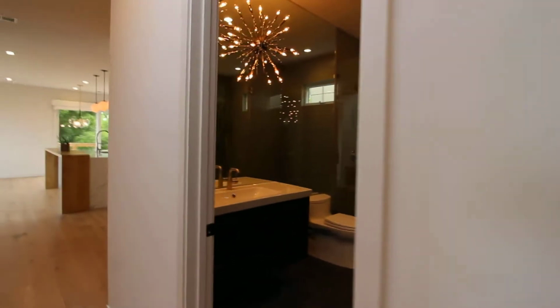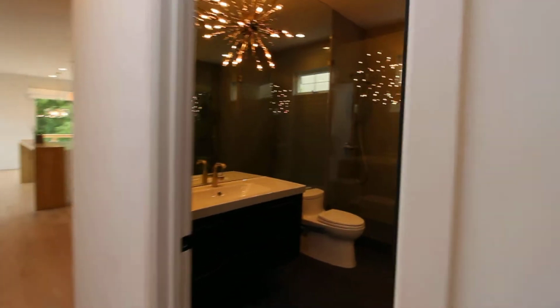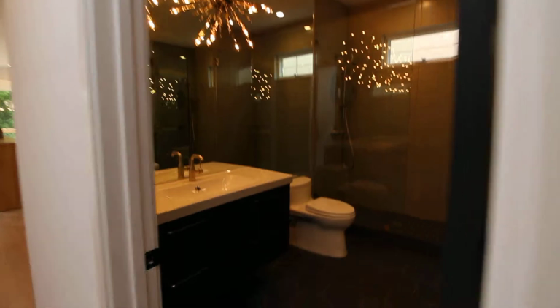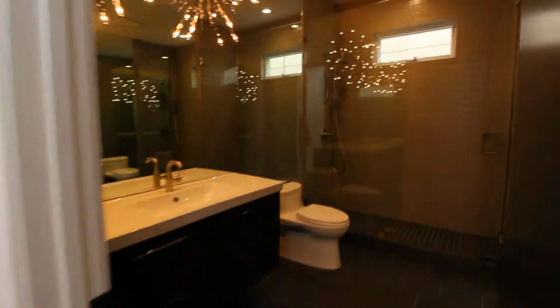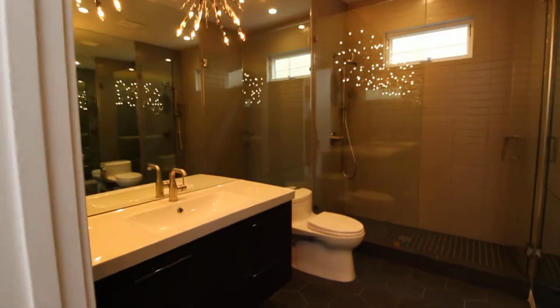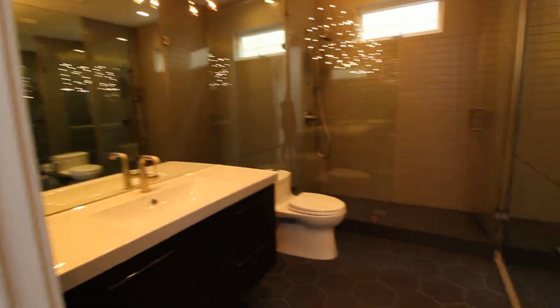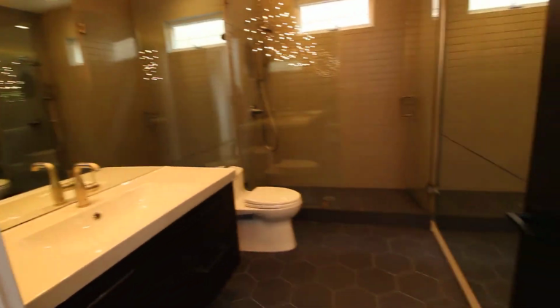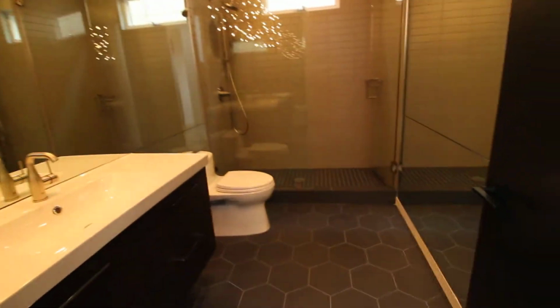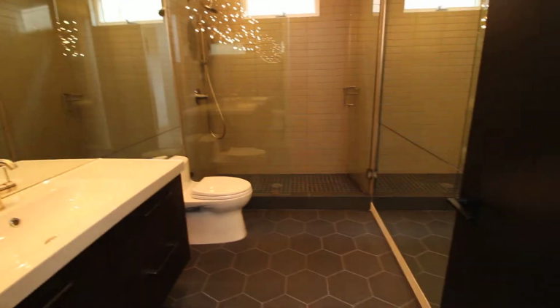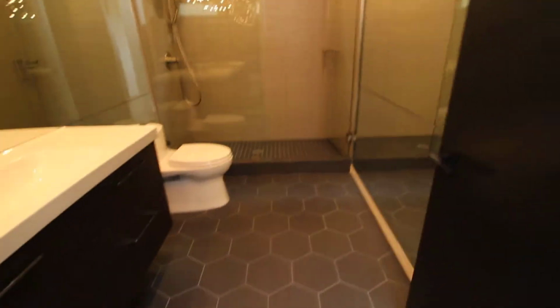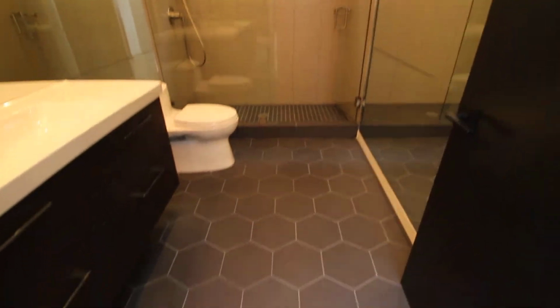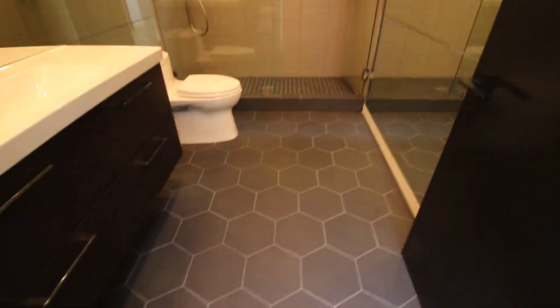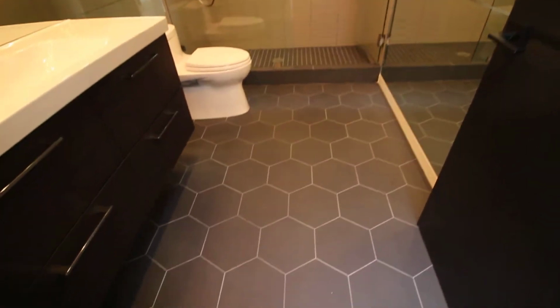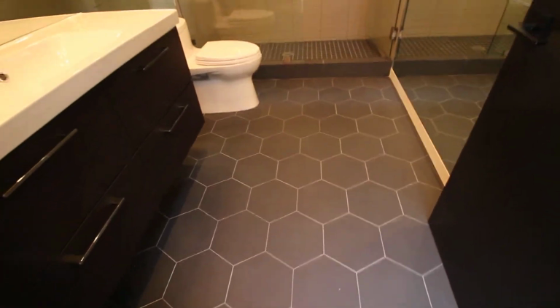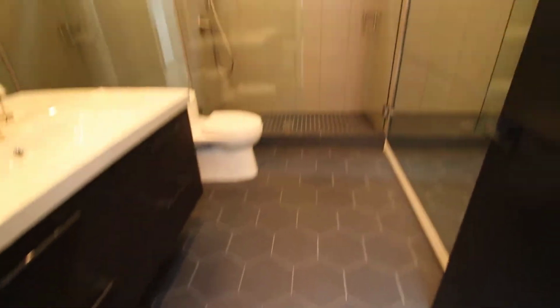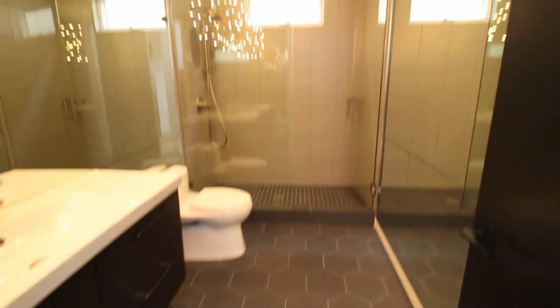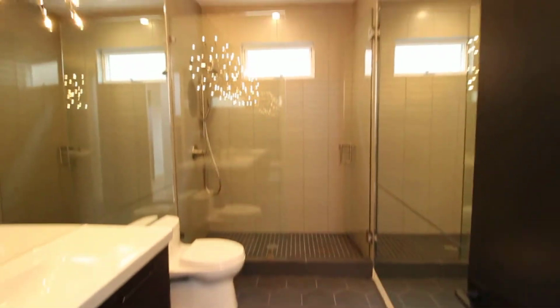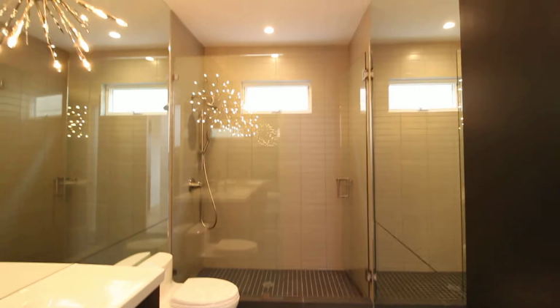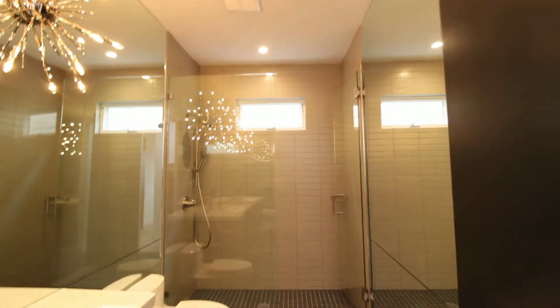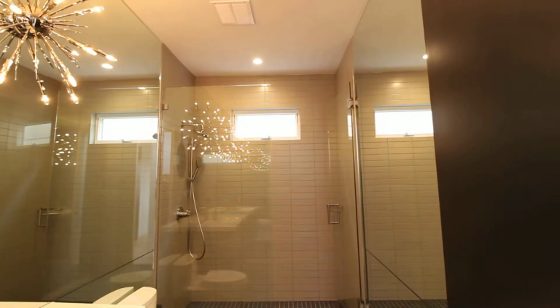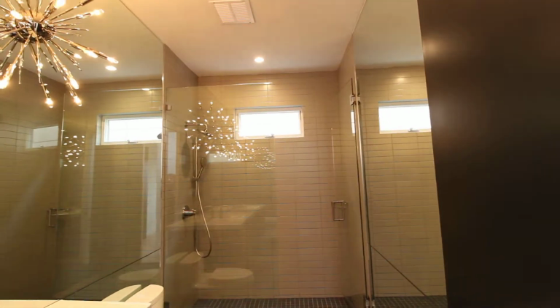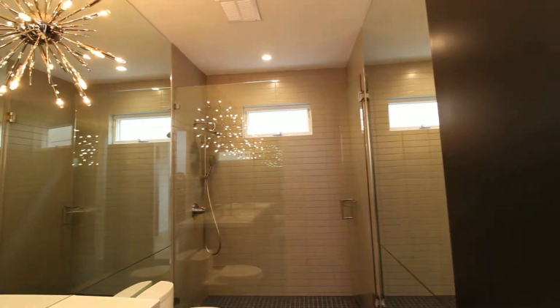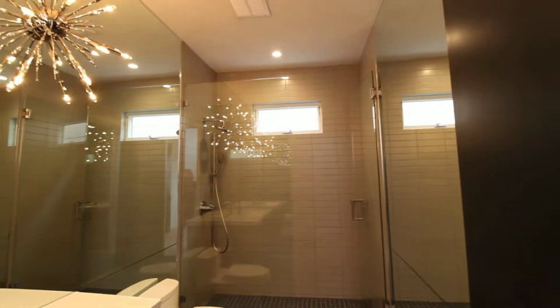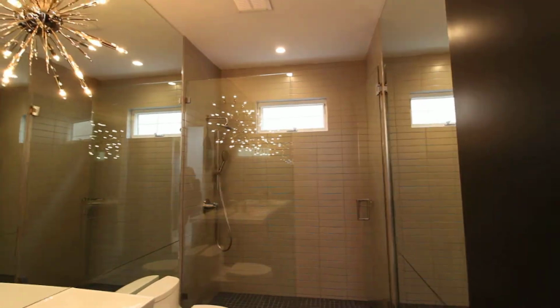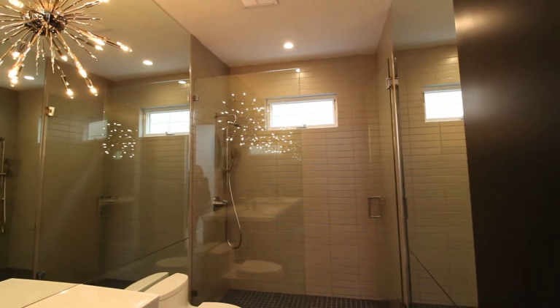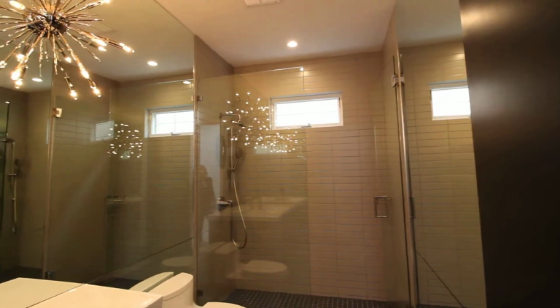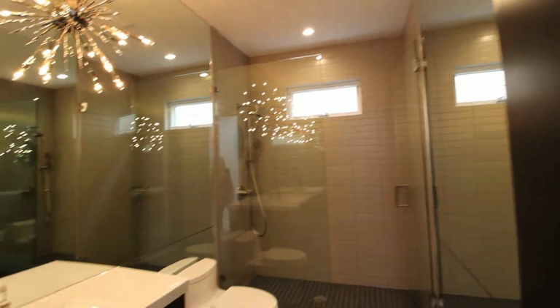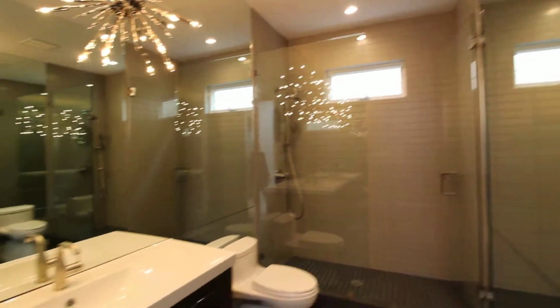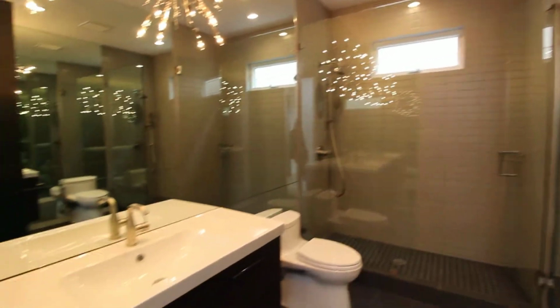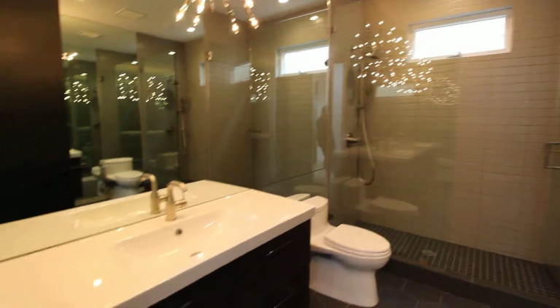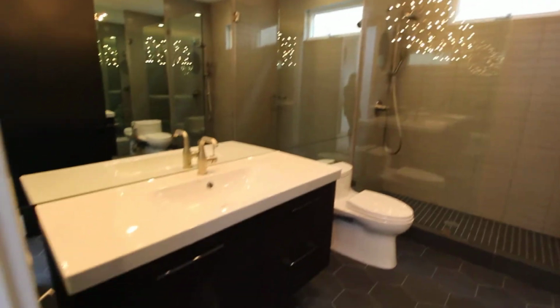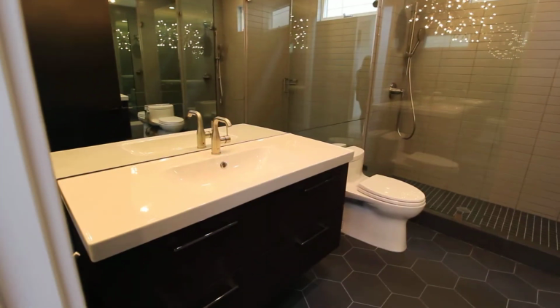The guest bathroom finishes this level — we've got really cool tile and a stand-up shower again with a rain-style shower head and a detachable shower head.